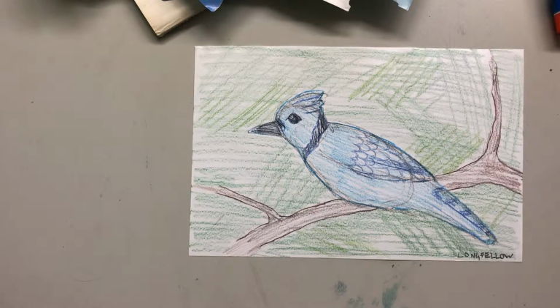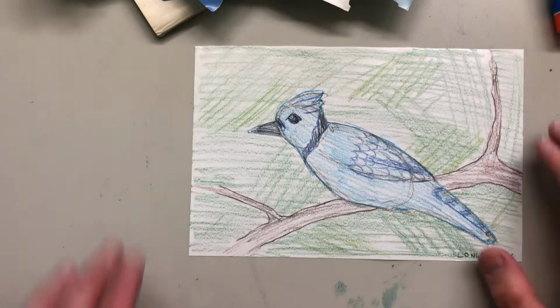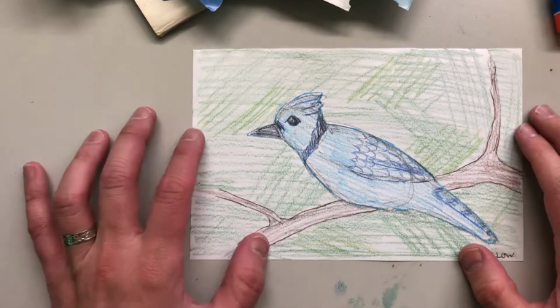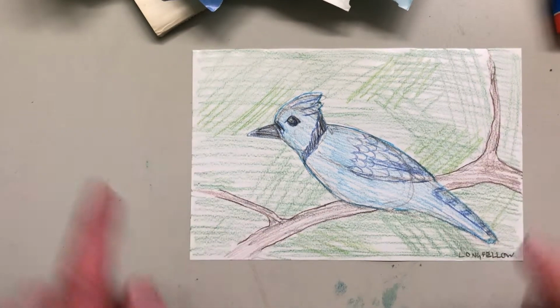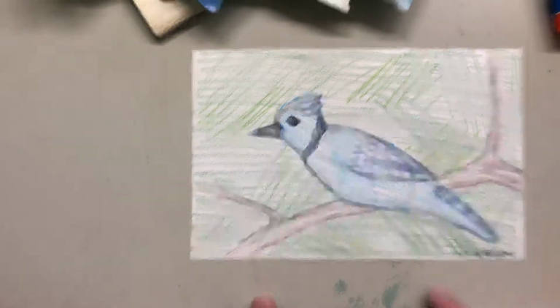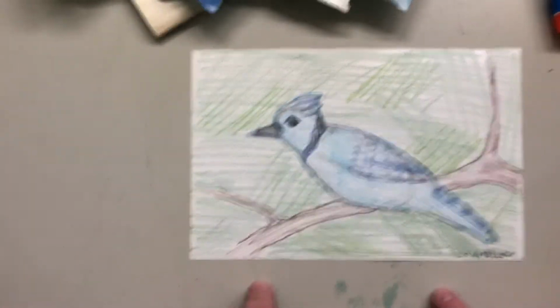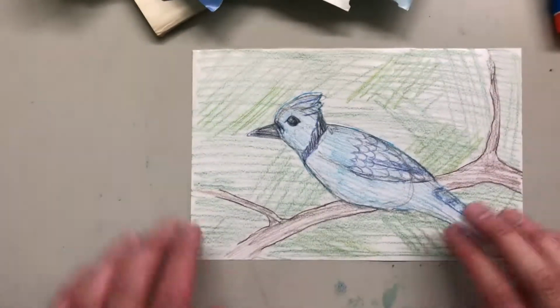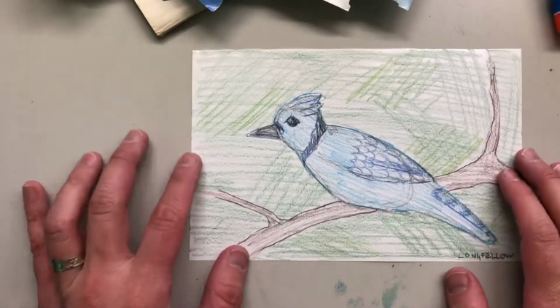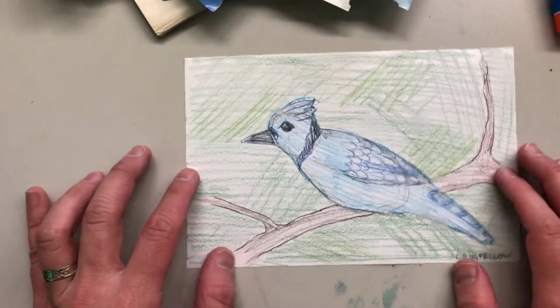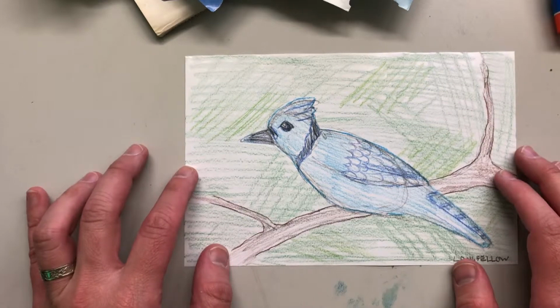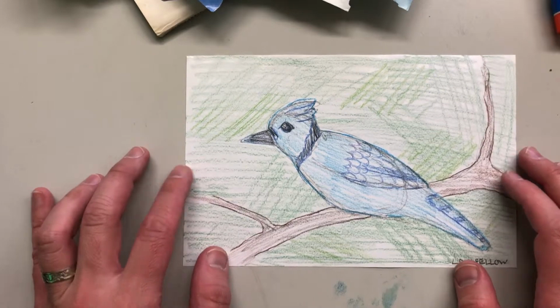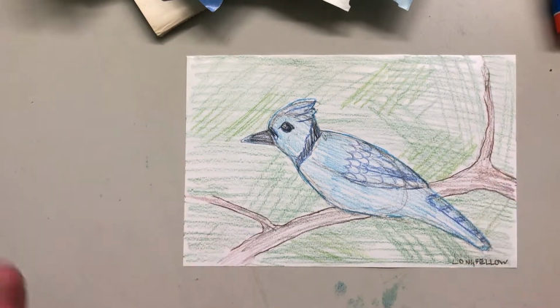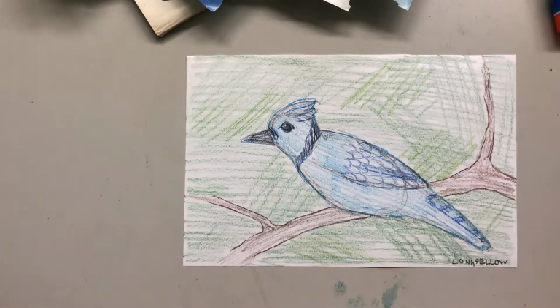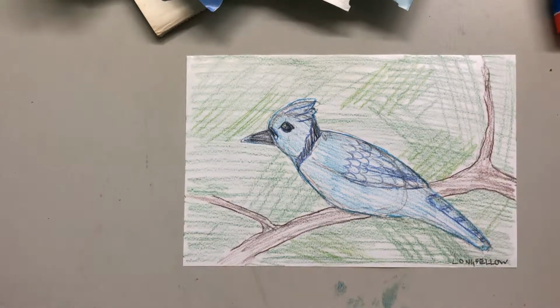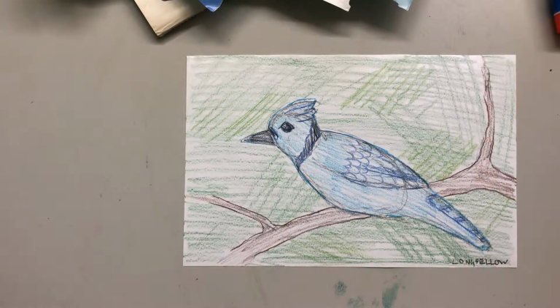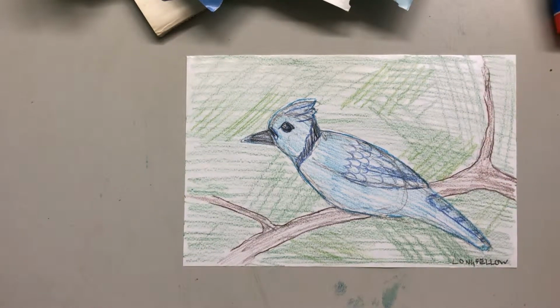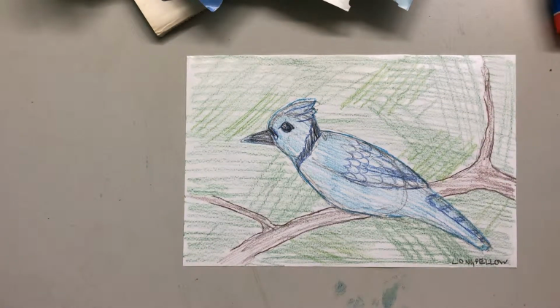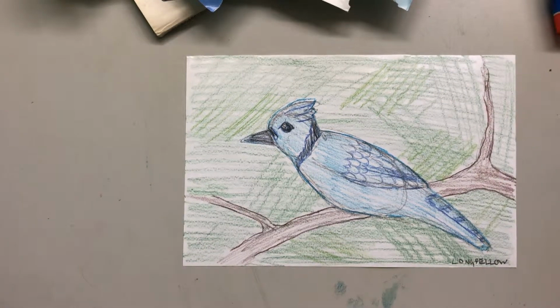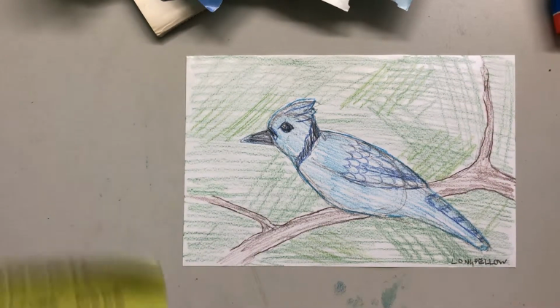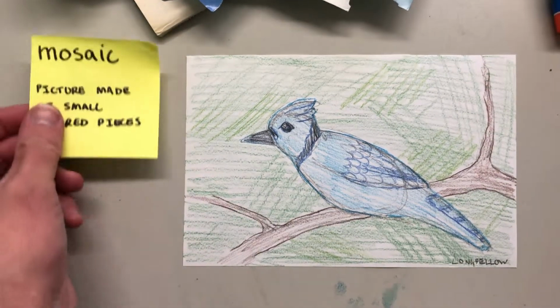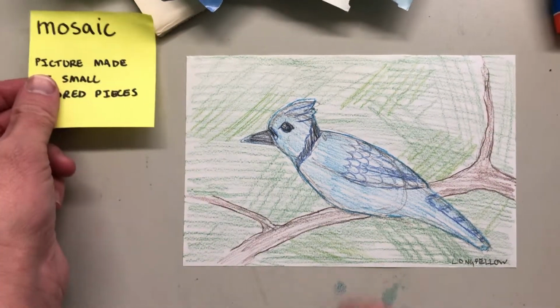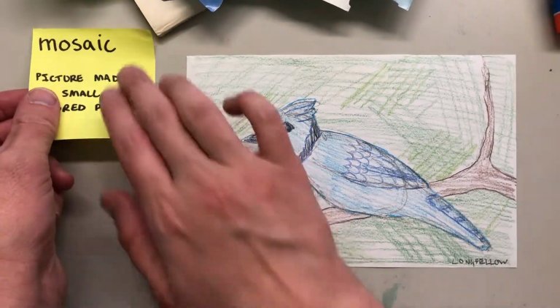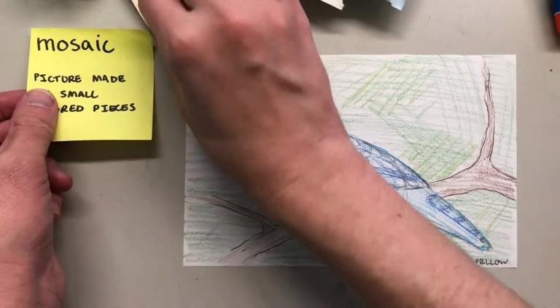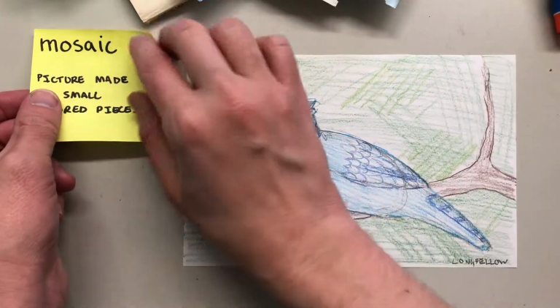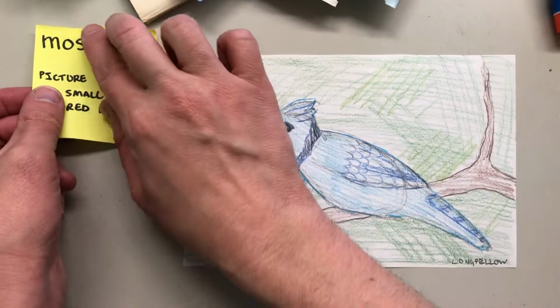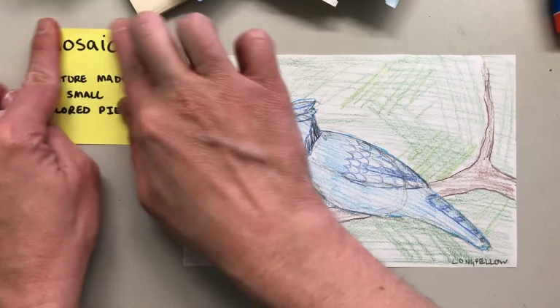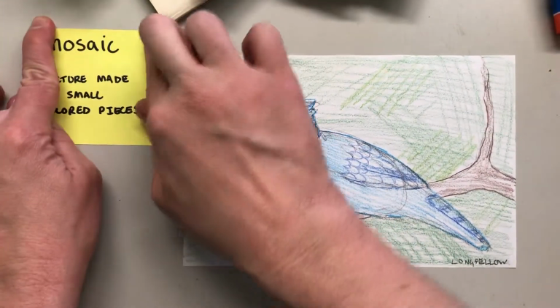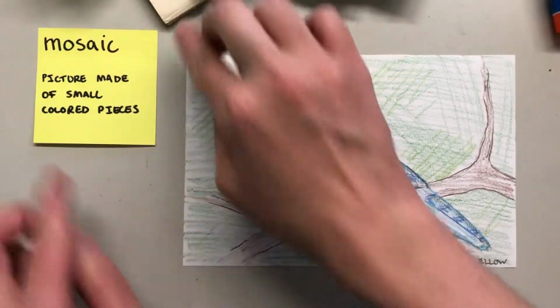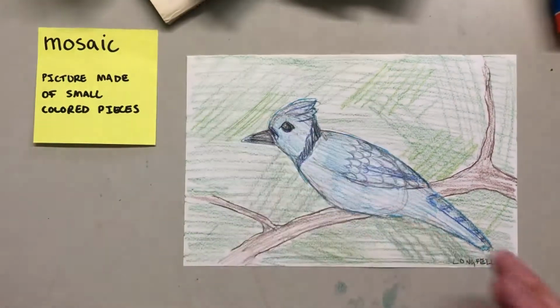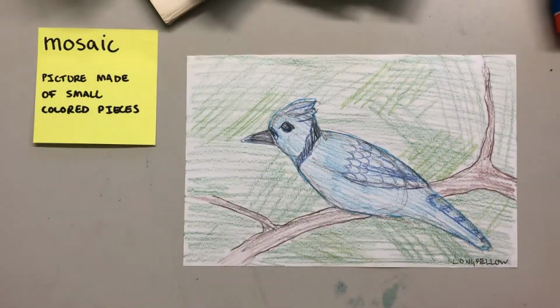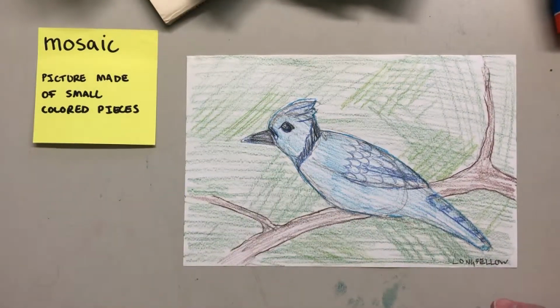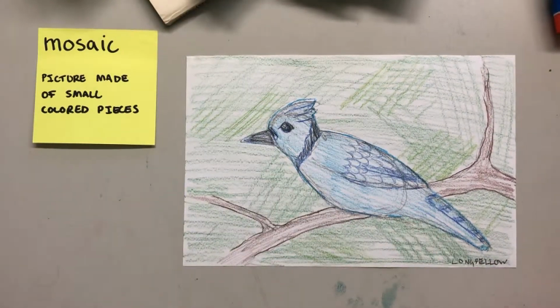Our project doesn't stop here. We're gonna turn this drawing into something else — we're gonna turn it into a mosaic, which is just a picture made out of lots of small colored pieces.